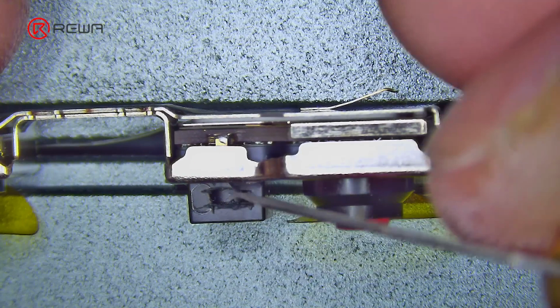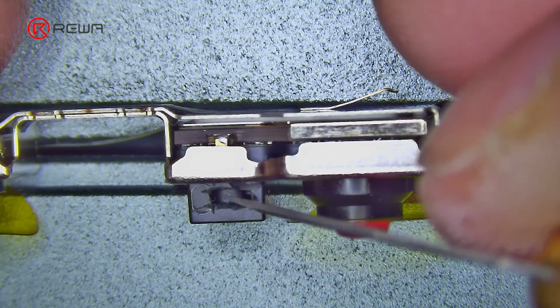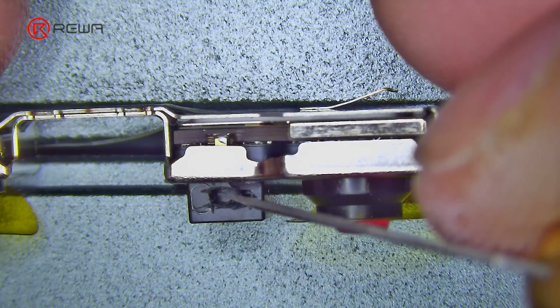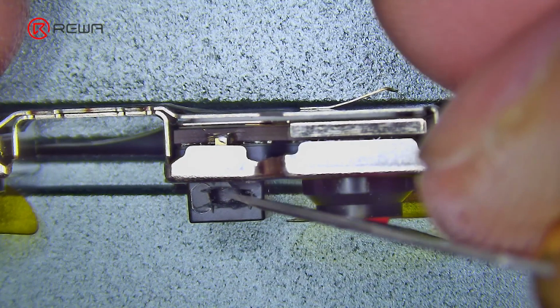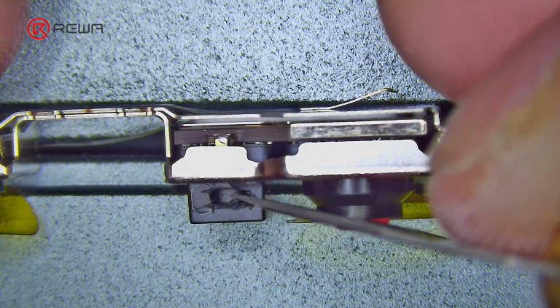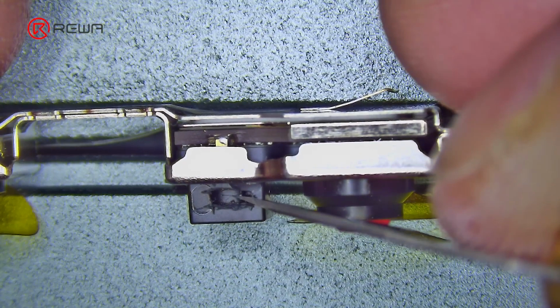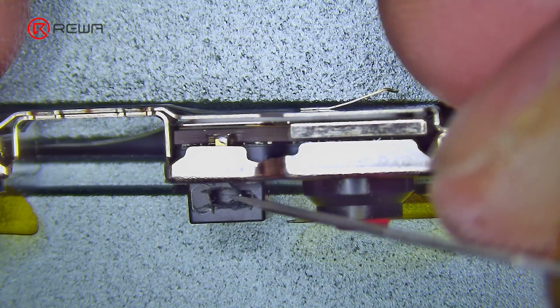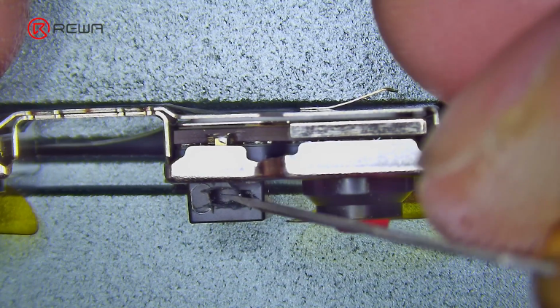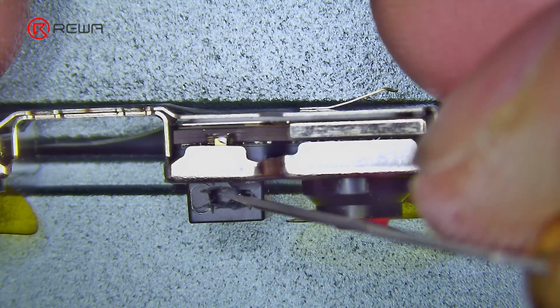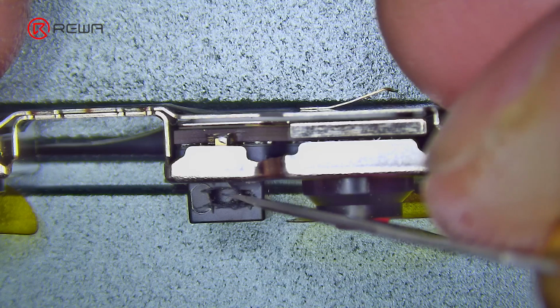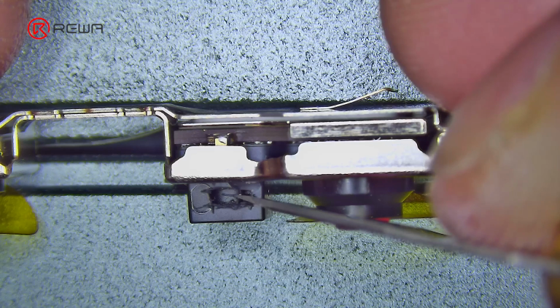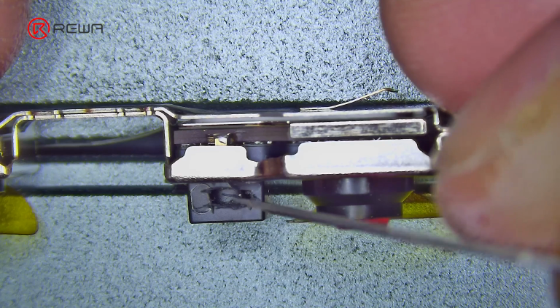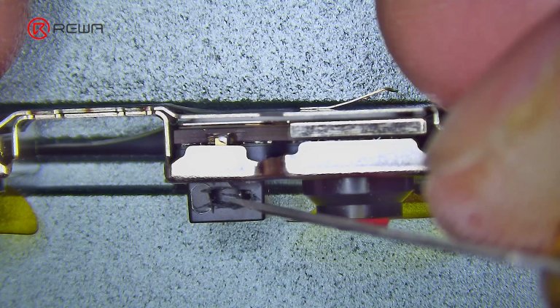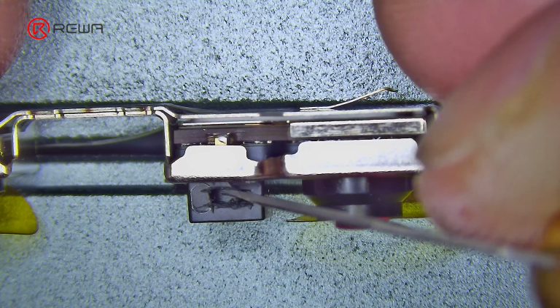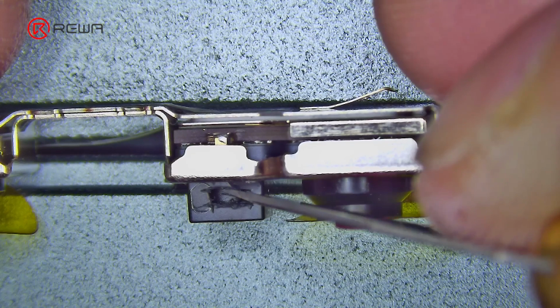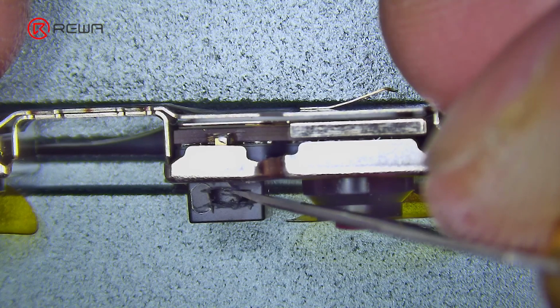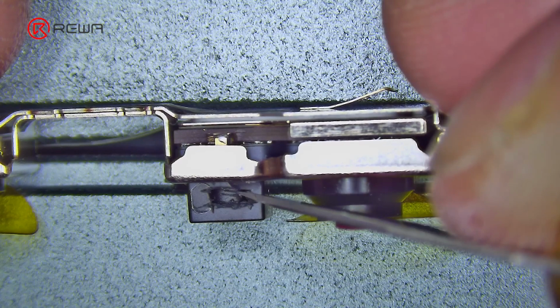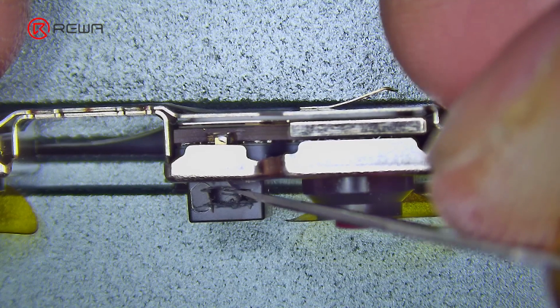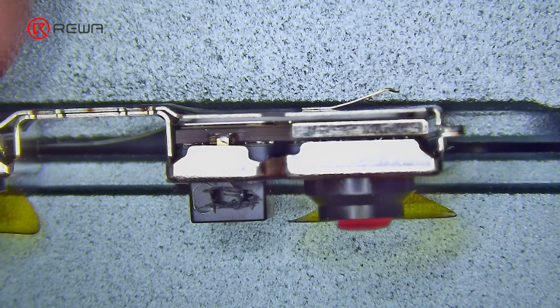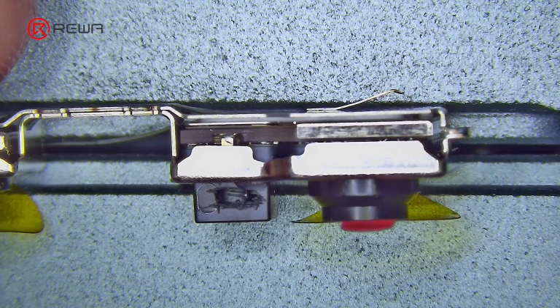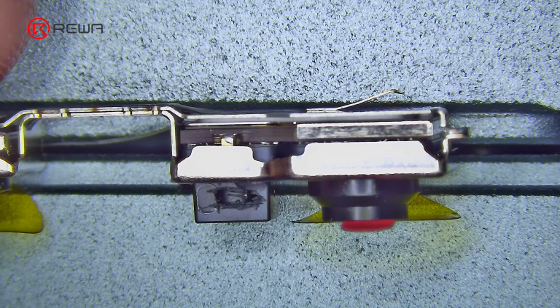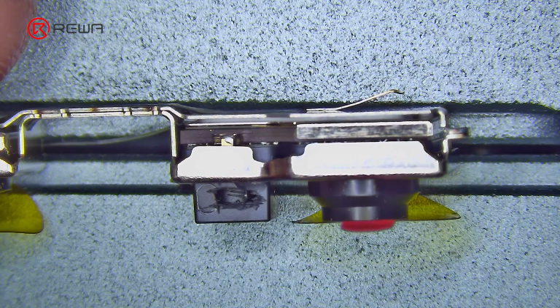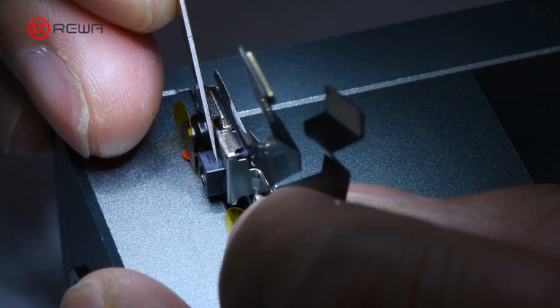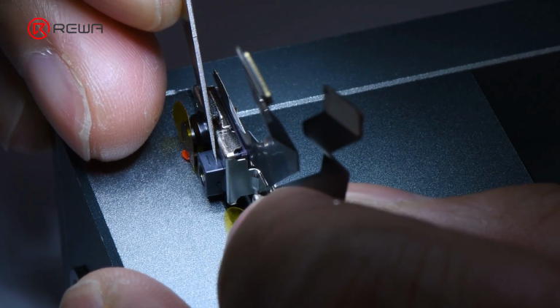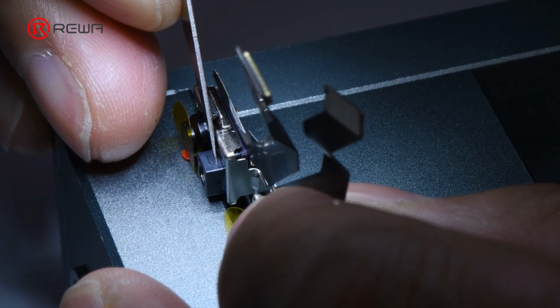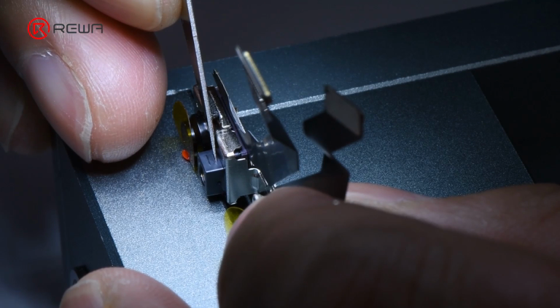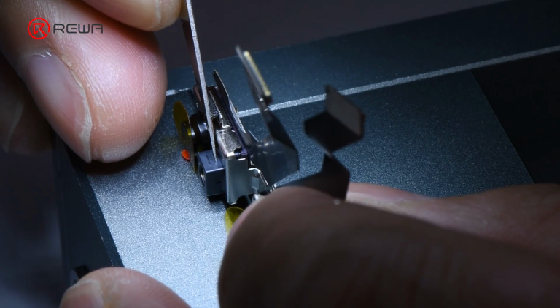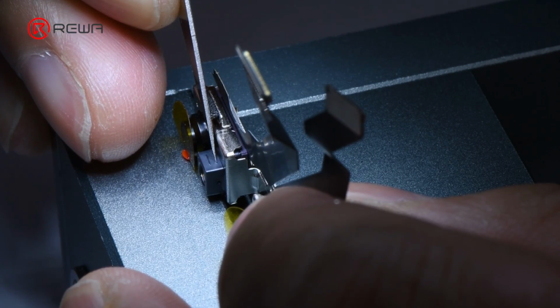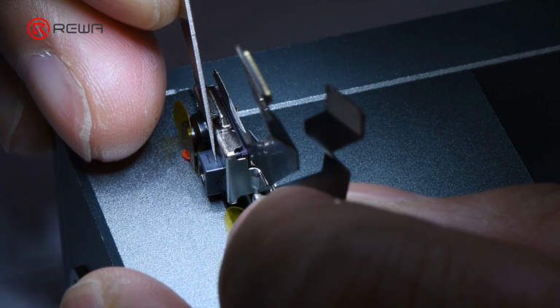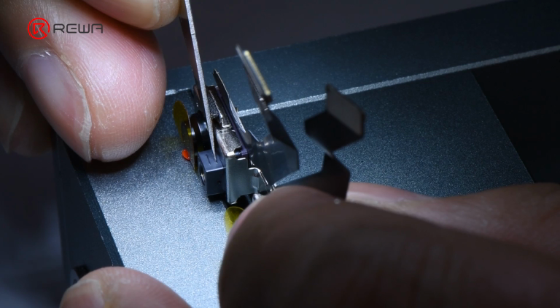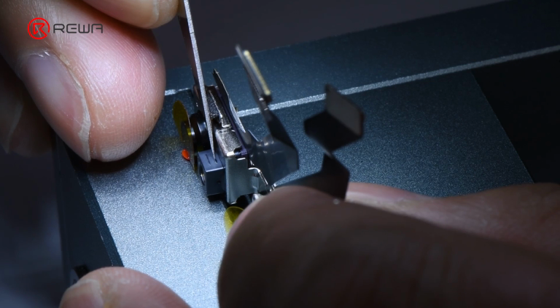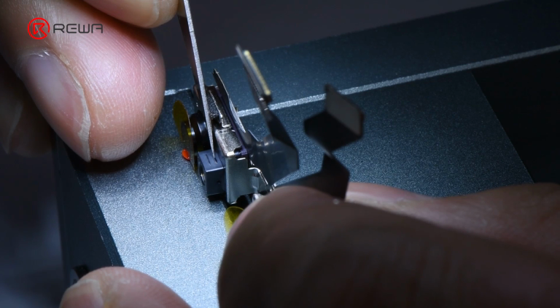Then cut two notches on the internal lens part to facilitate better glue fixation later and avoid rework. Continue the same operation on the other side.